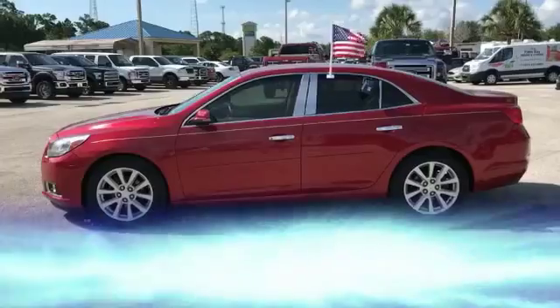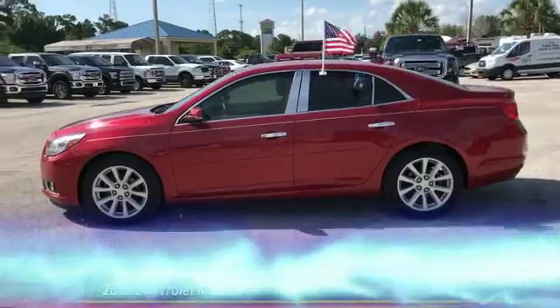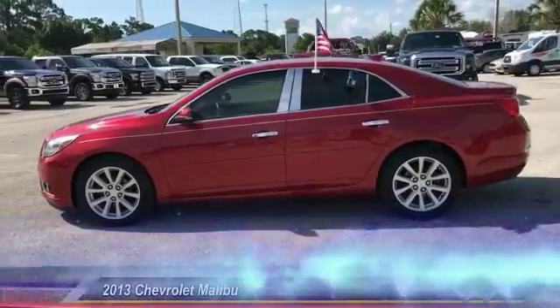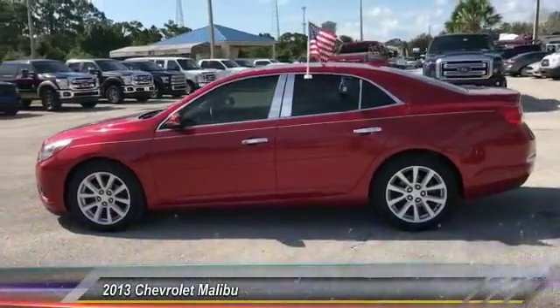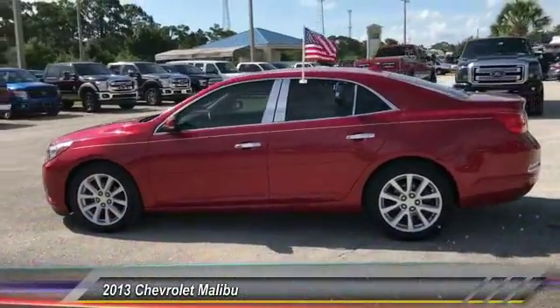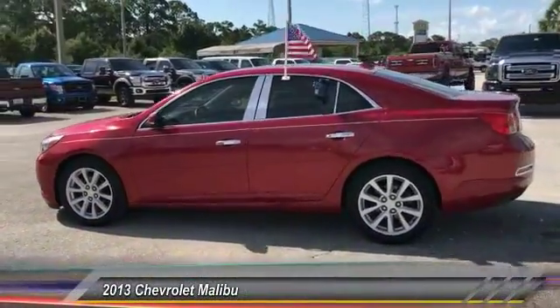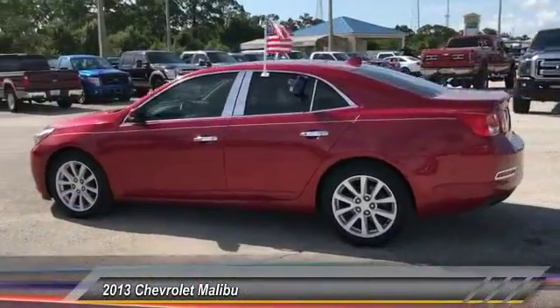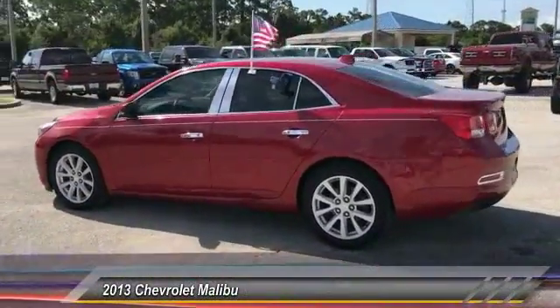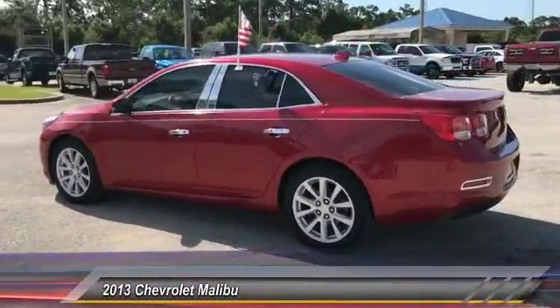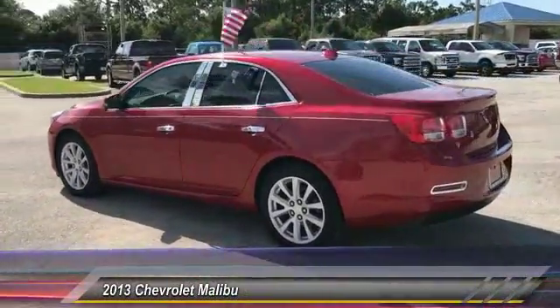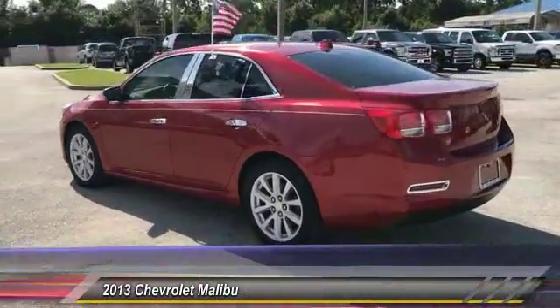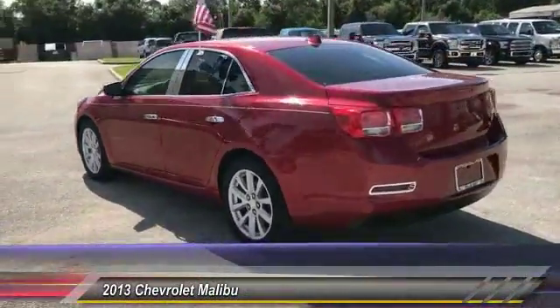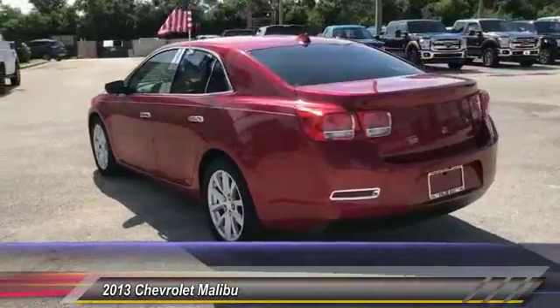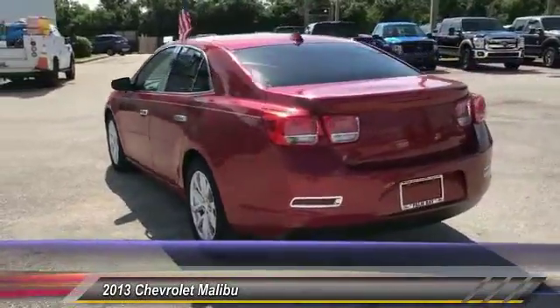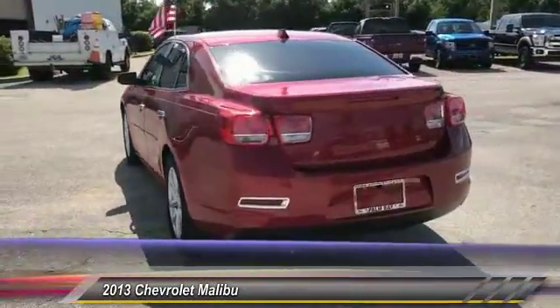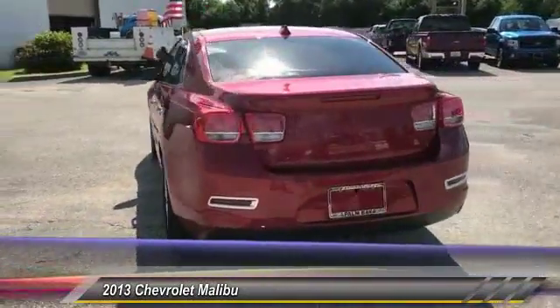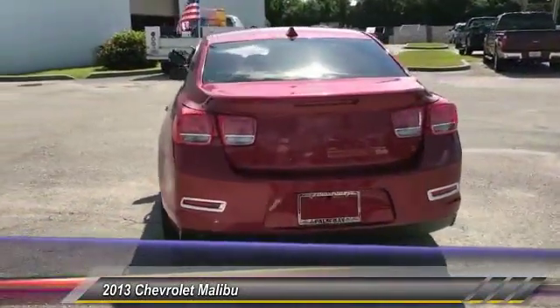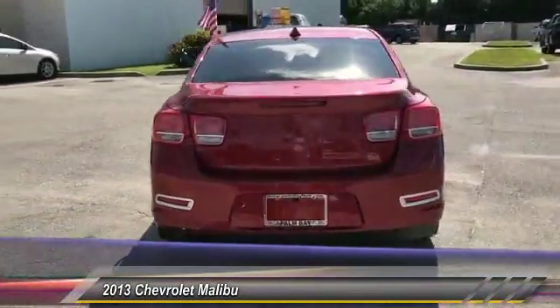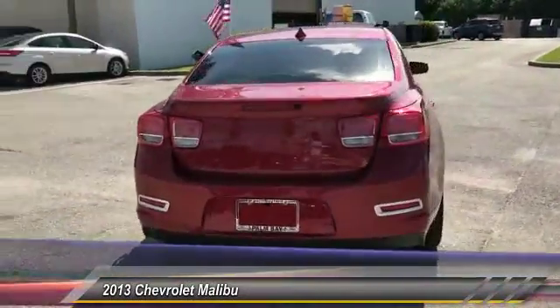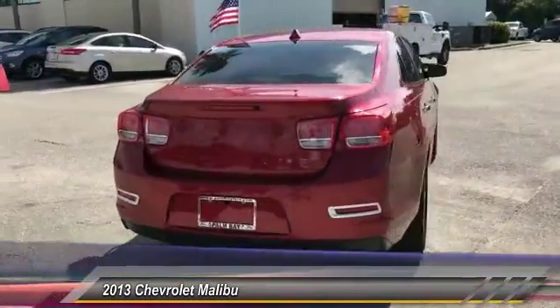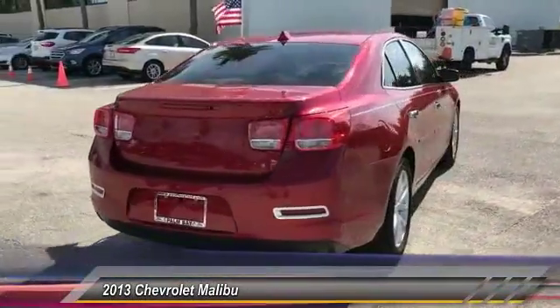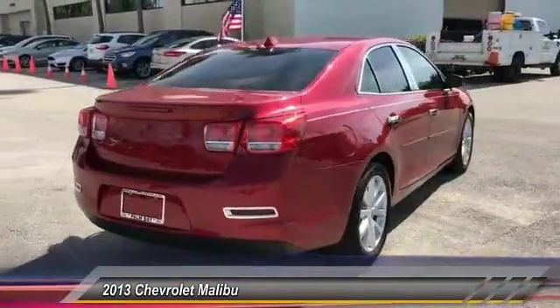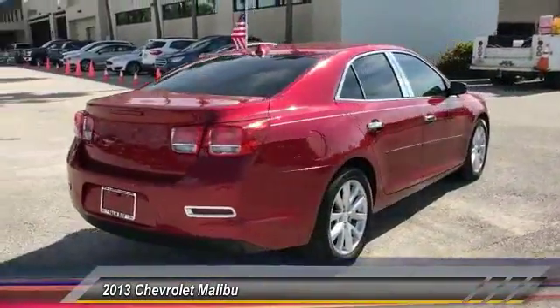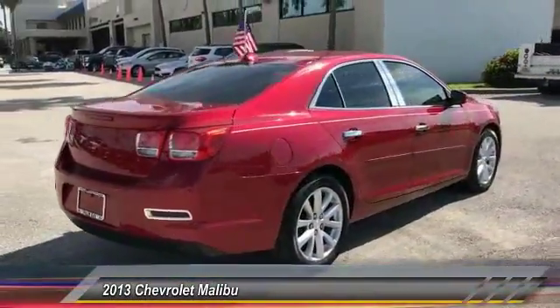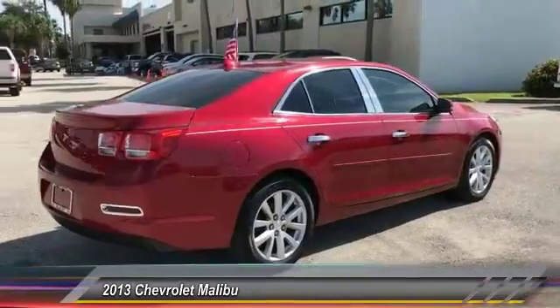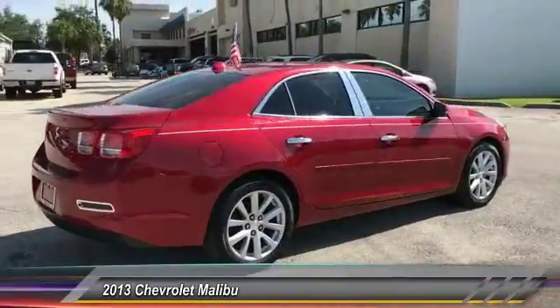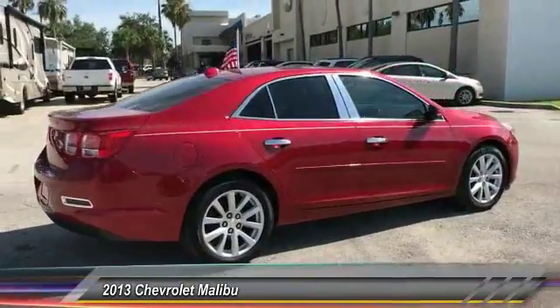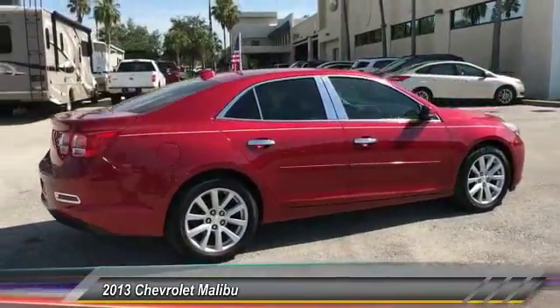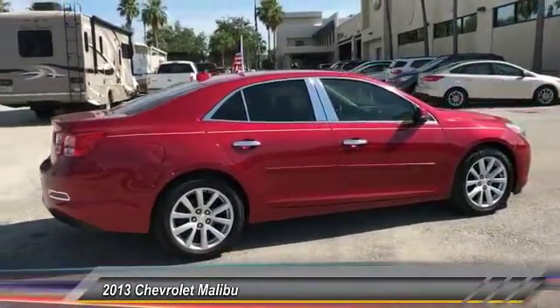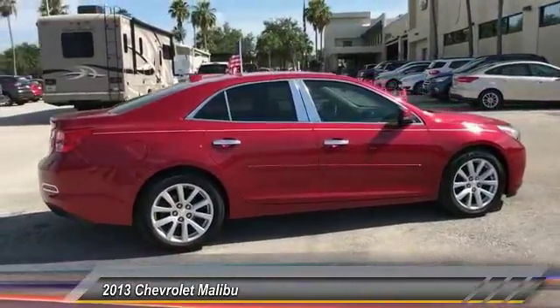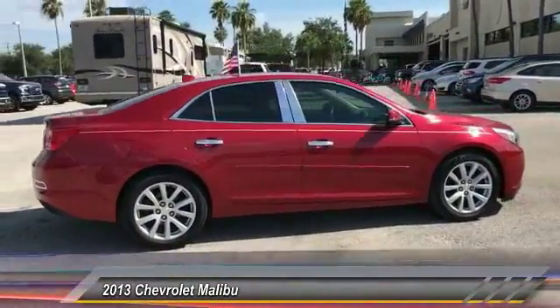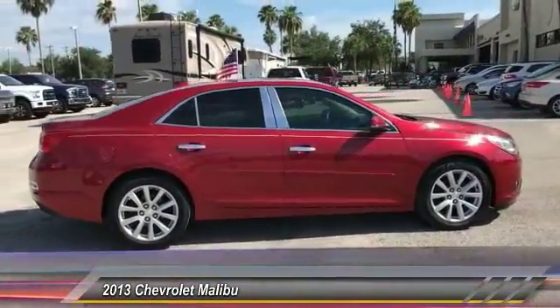The 2013 Malibu. A combination of performance and fuel economy, the Malibu is a great commuting car and is priced below $10,000. This vehicle has less than 100,000 miles.